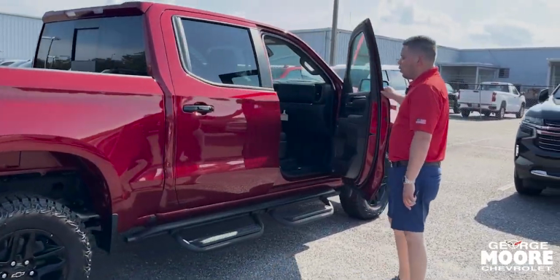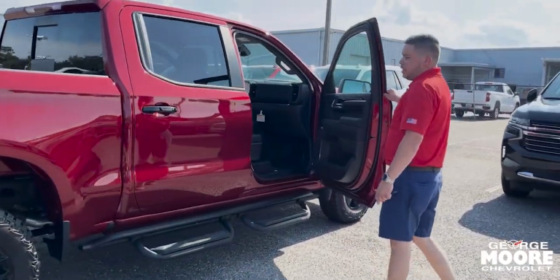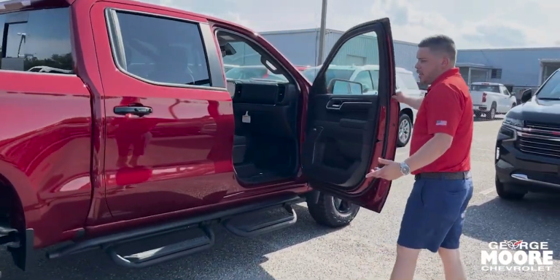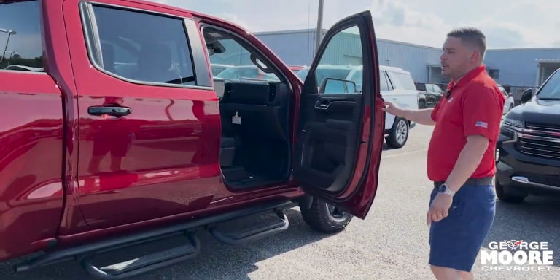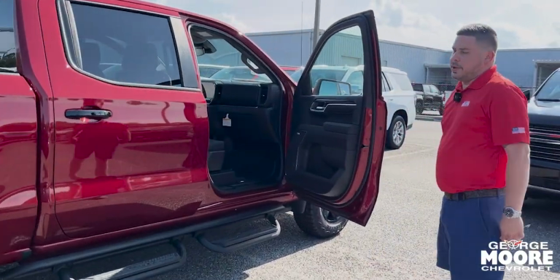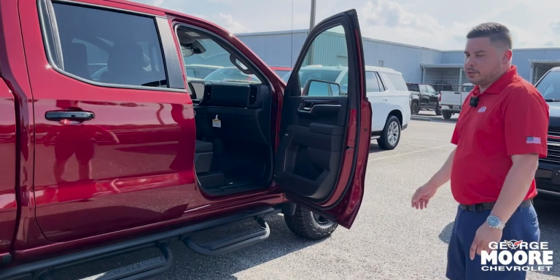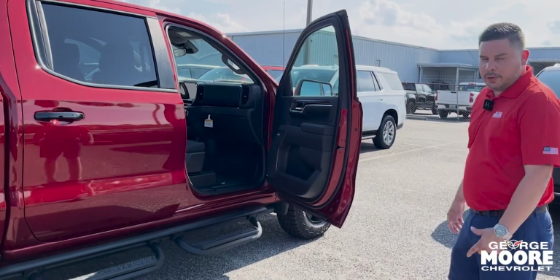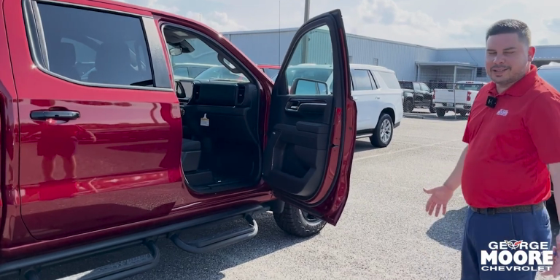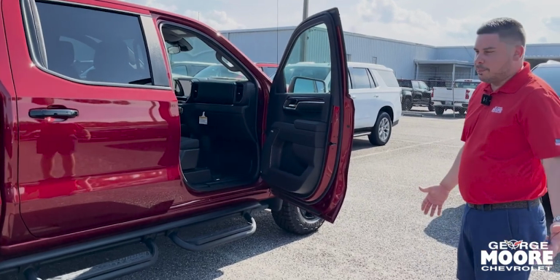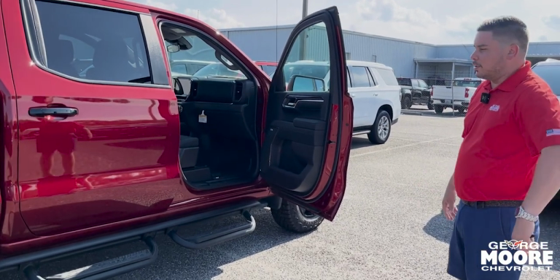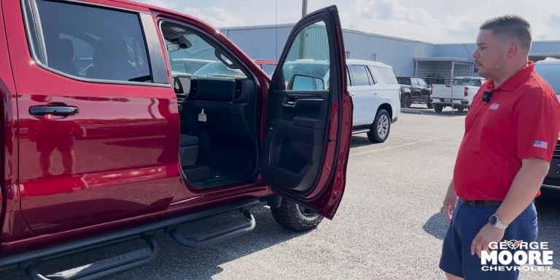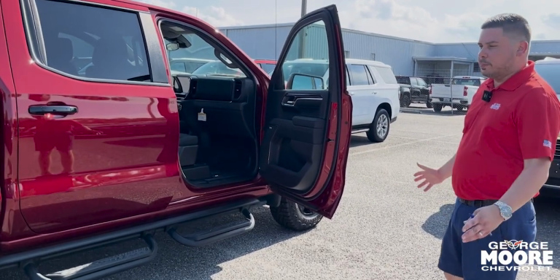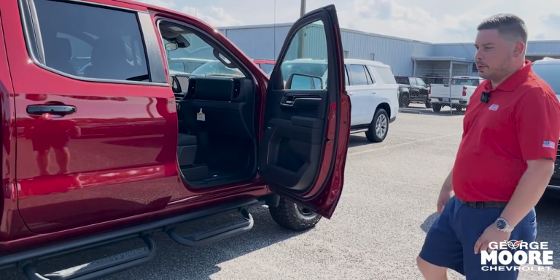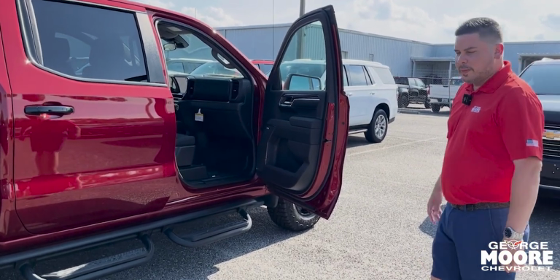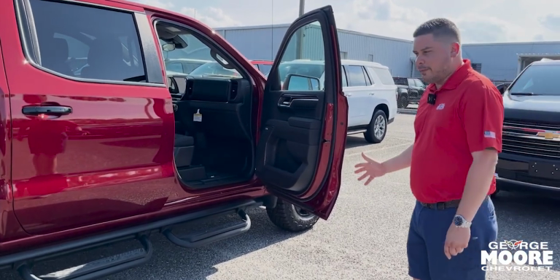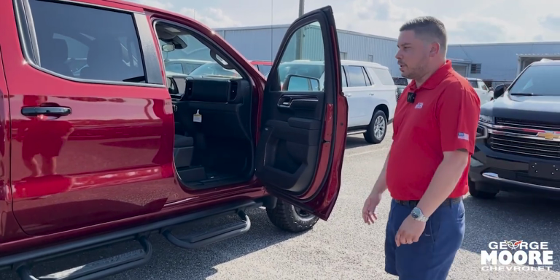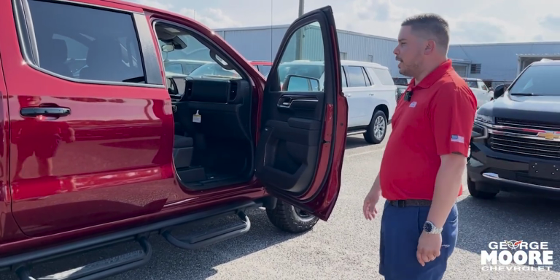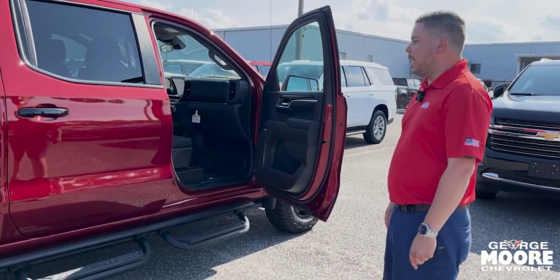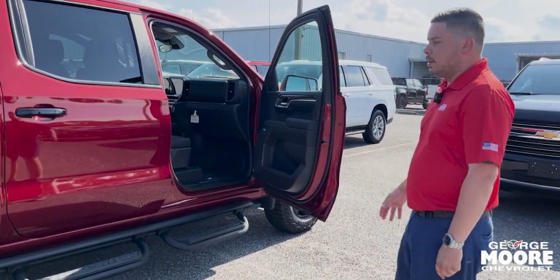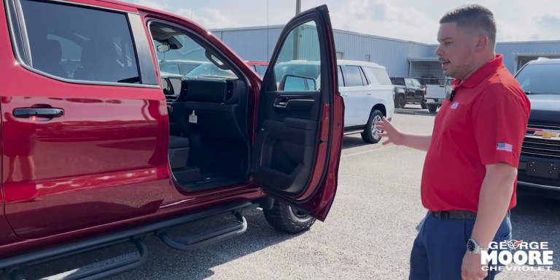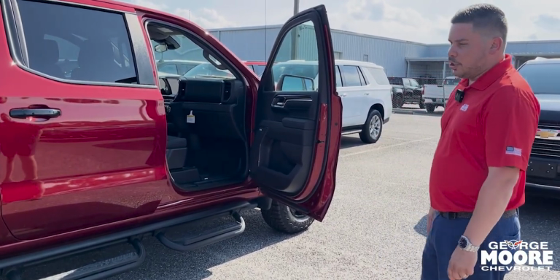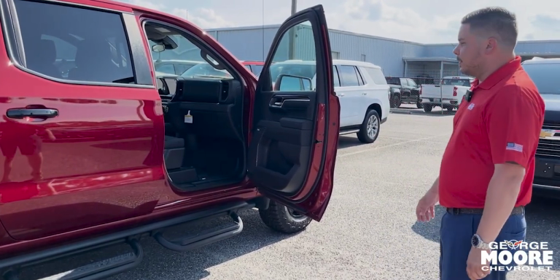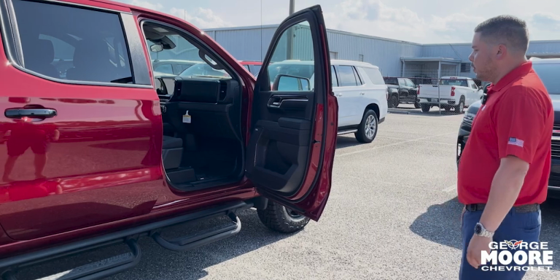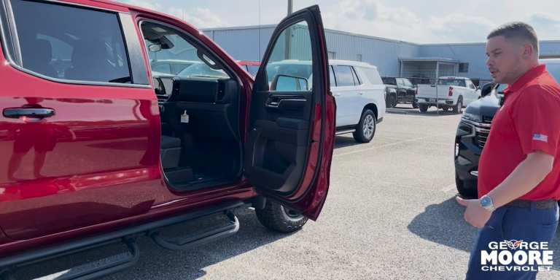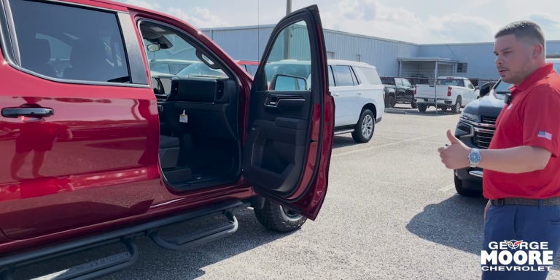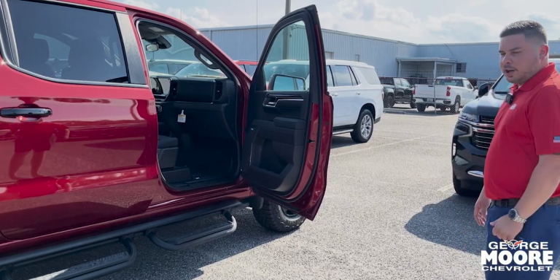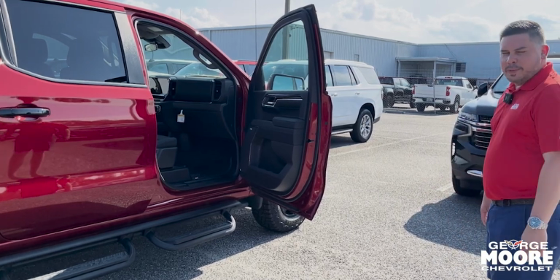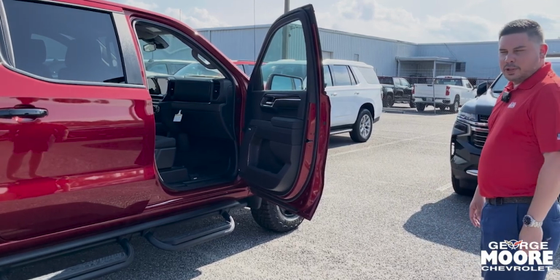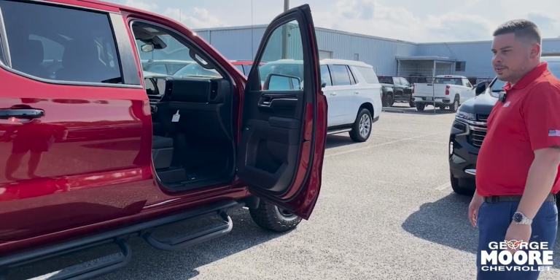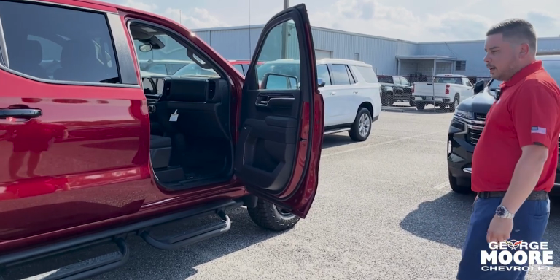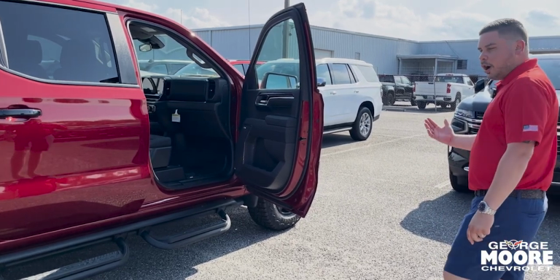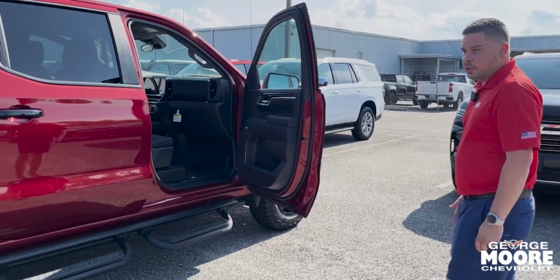Warranty on the vehicle is 3 years for 36,000 miles bumper-to-bumper, 5 years 60,000 miles on the engine. You also get one complimentary service and OnStar.